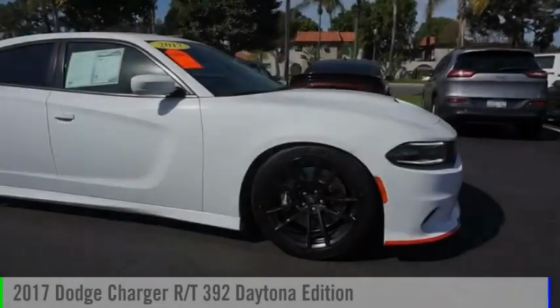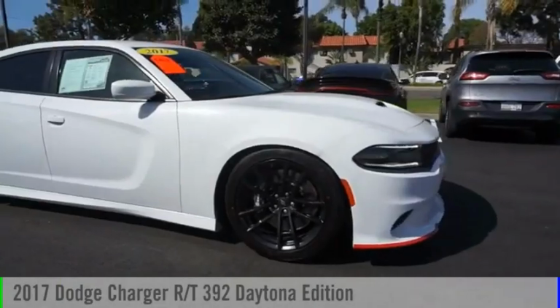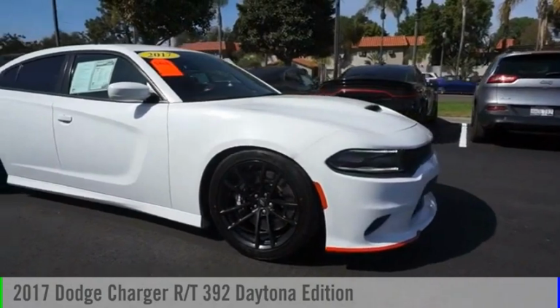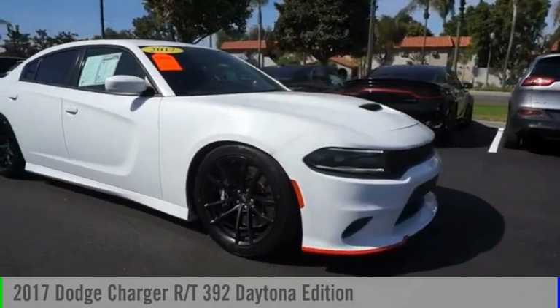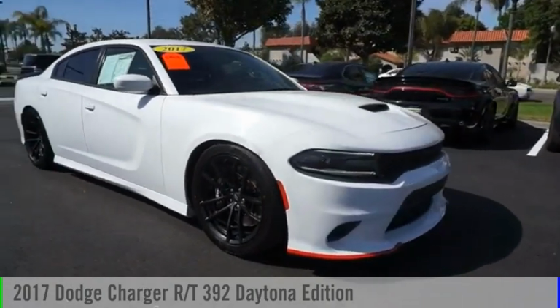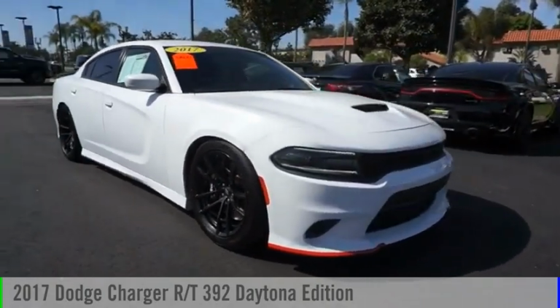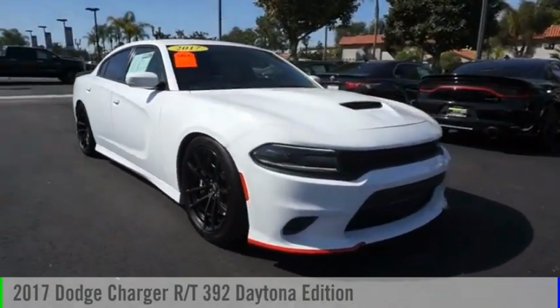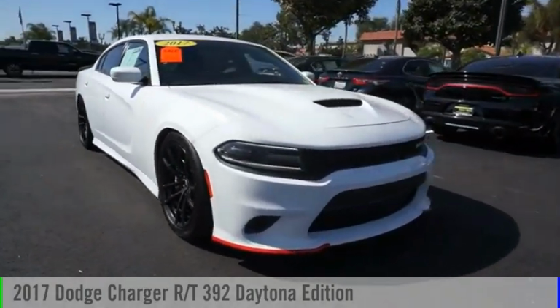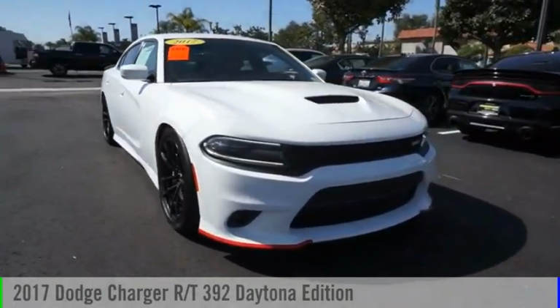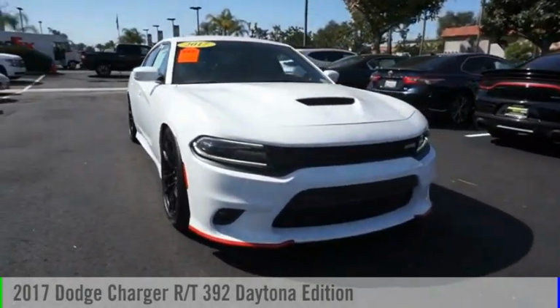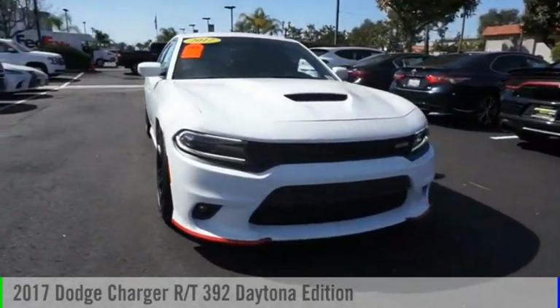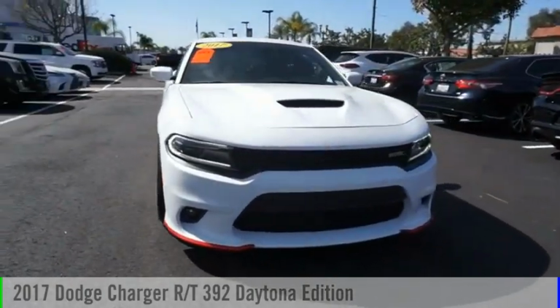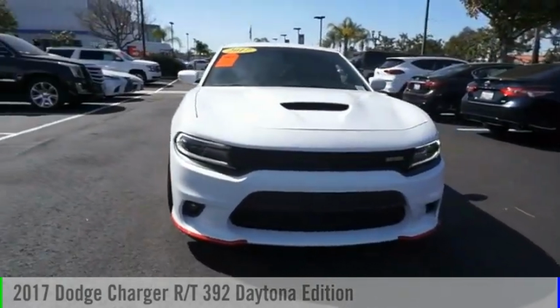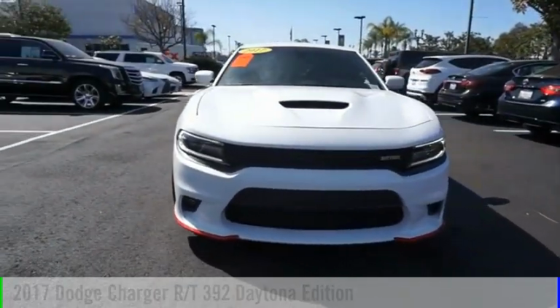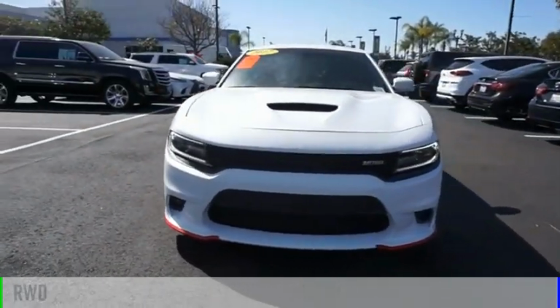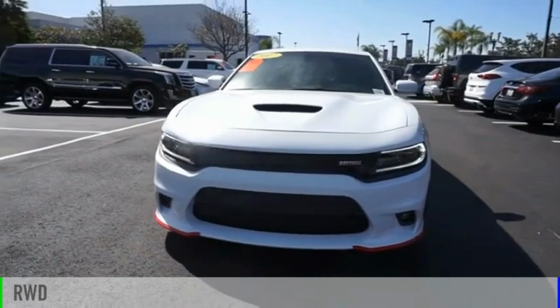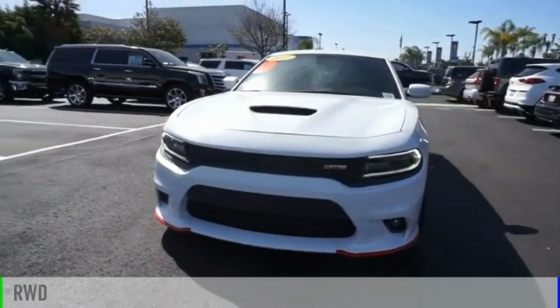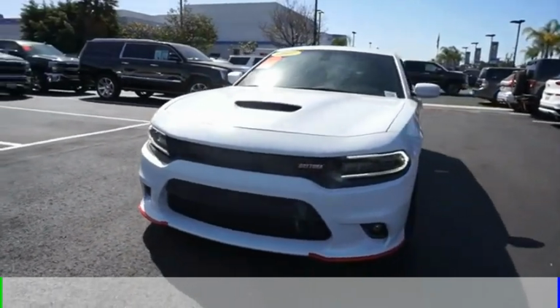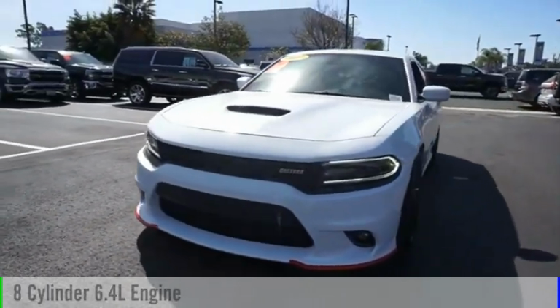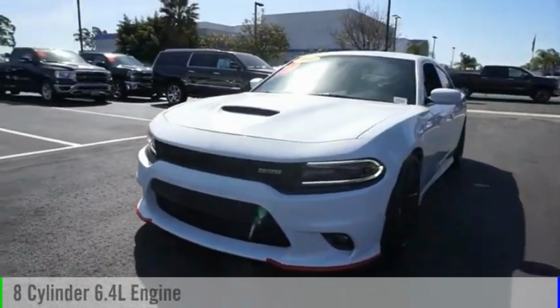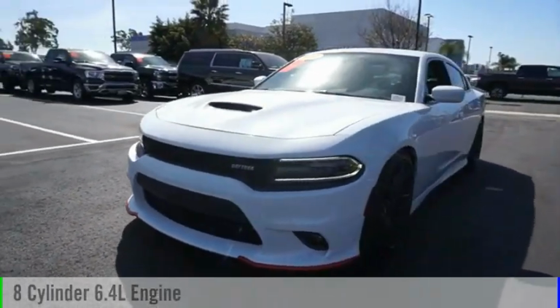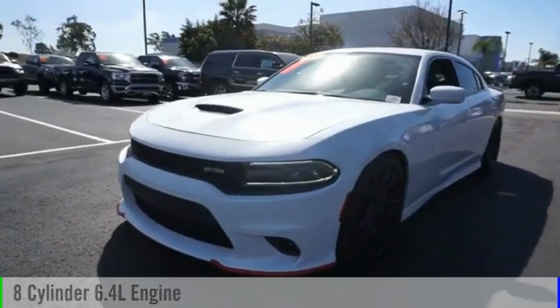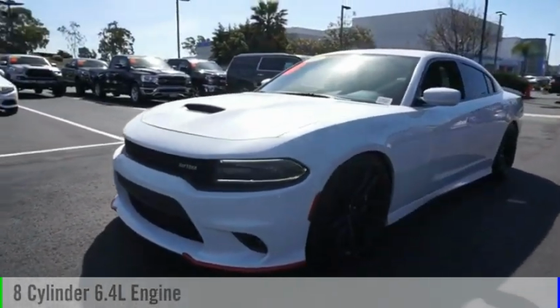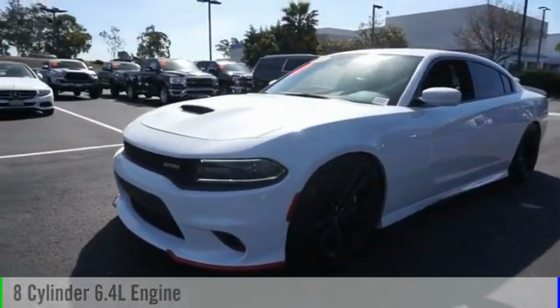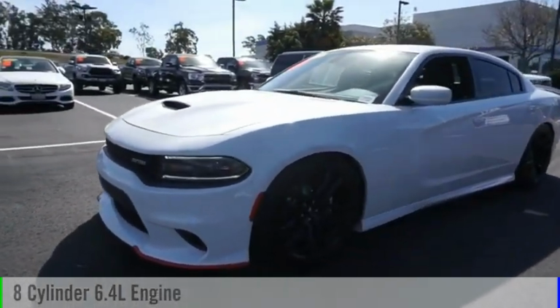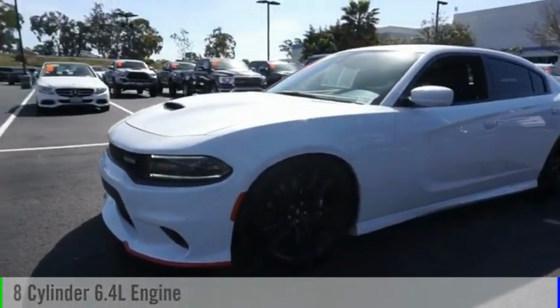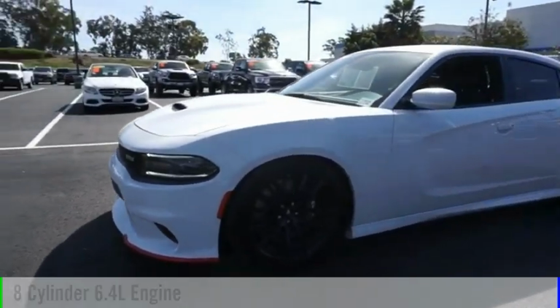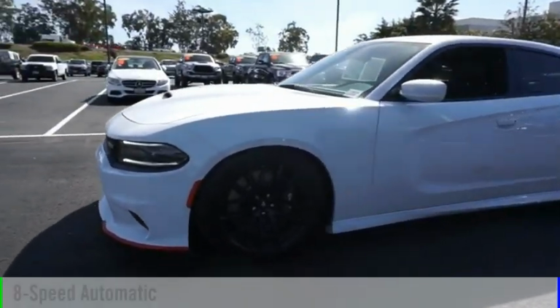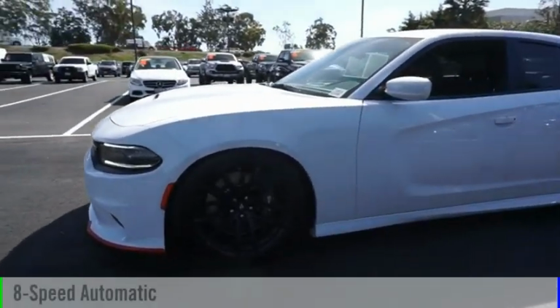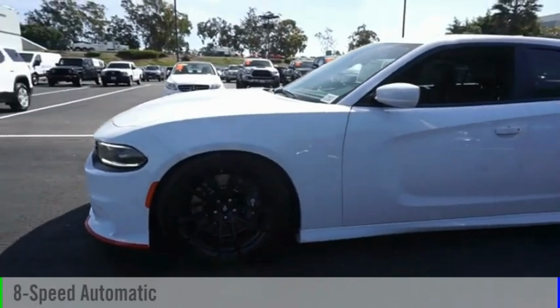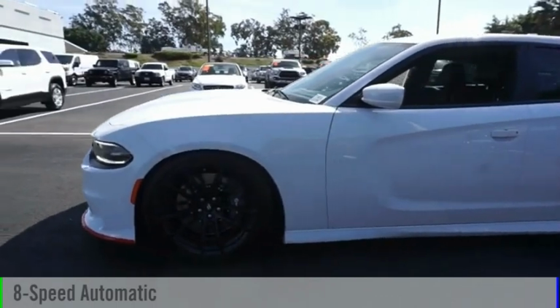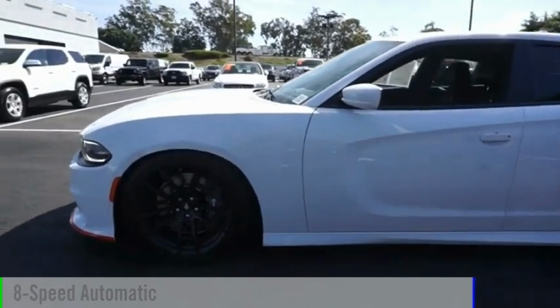You are going to love the 2017 Charger. This vehicle is powered by a rear-wheel drive, 8-cylinder, 6.4-liter engine, and comes with an 8-speed automatic transmission.